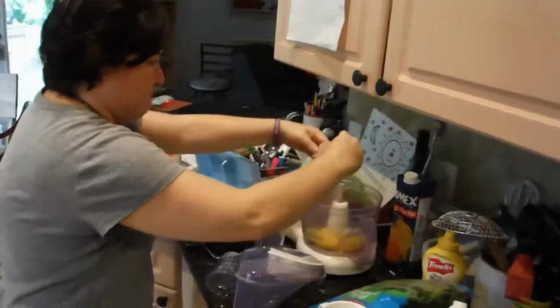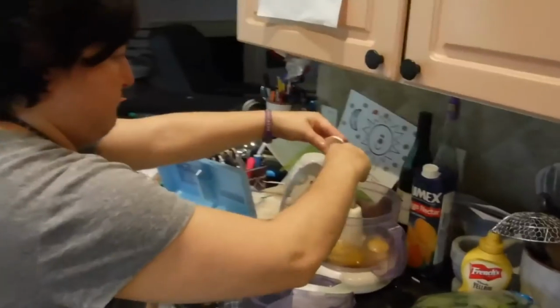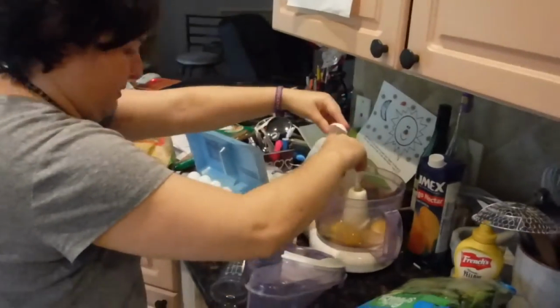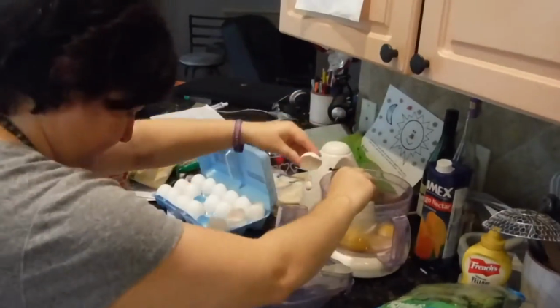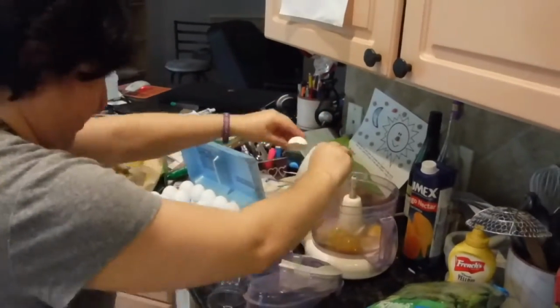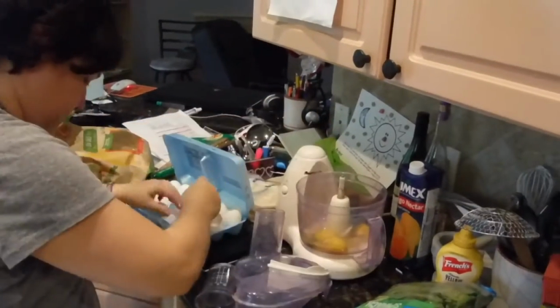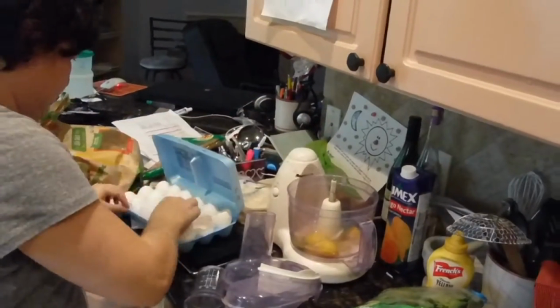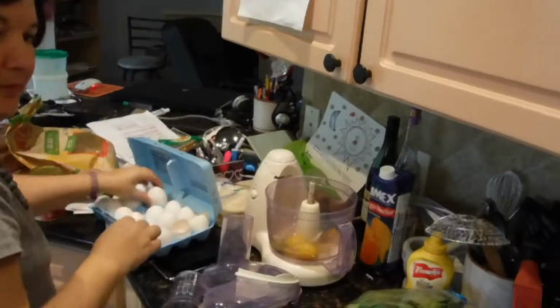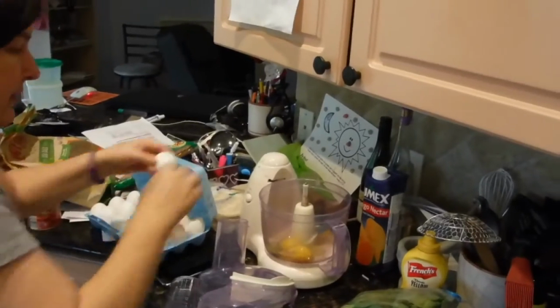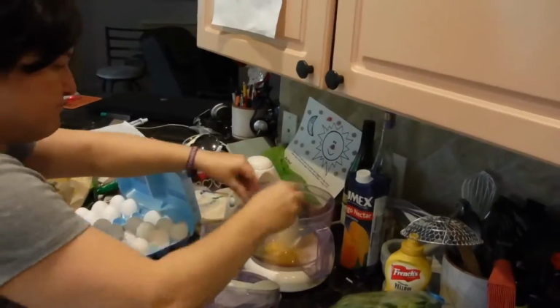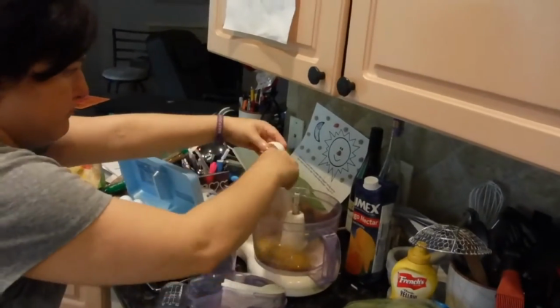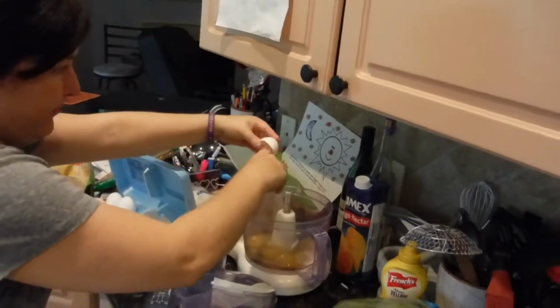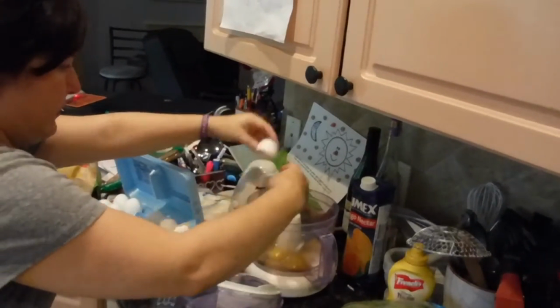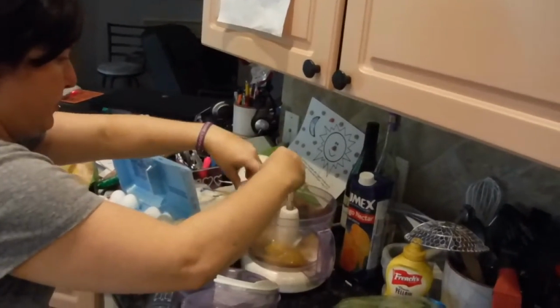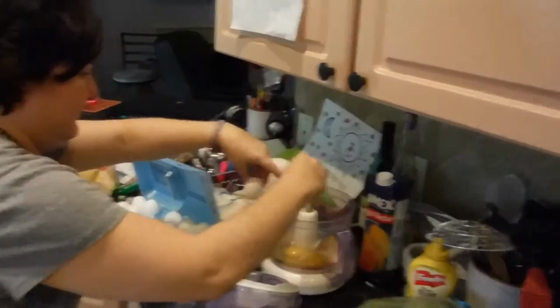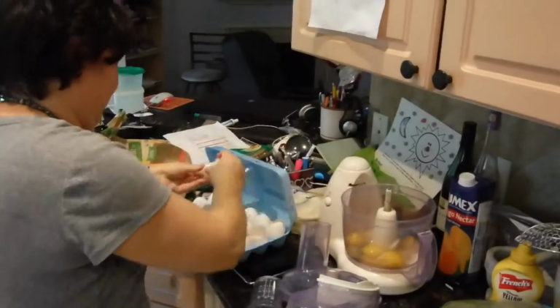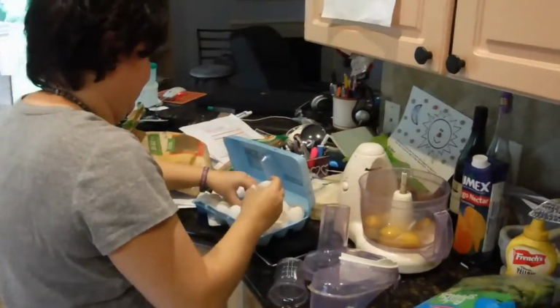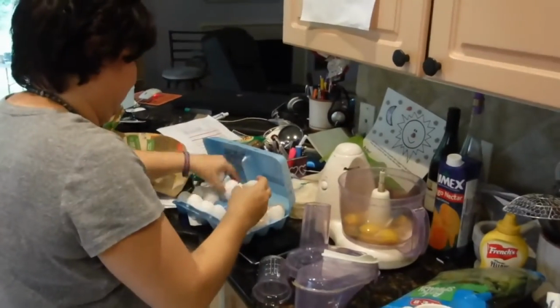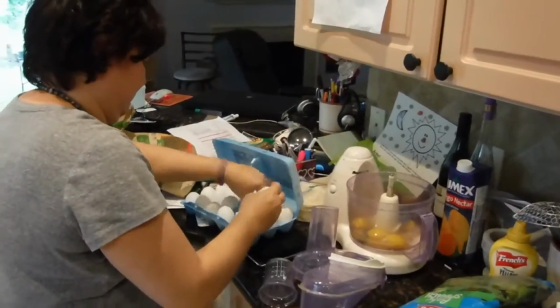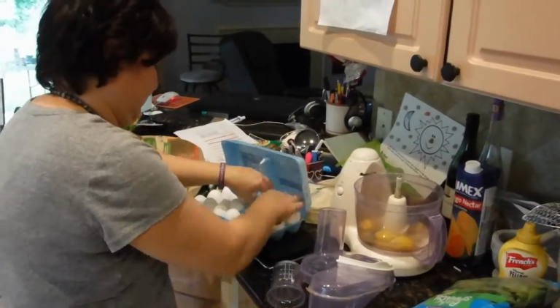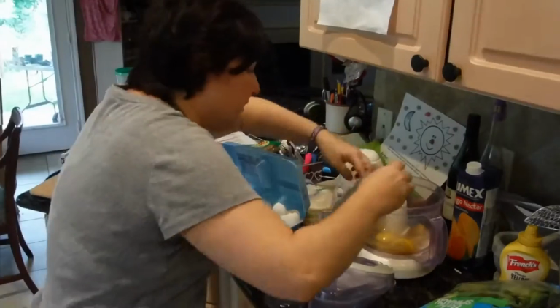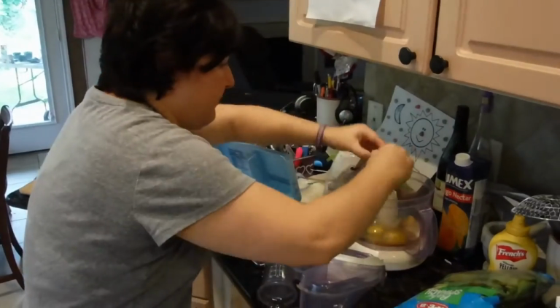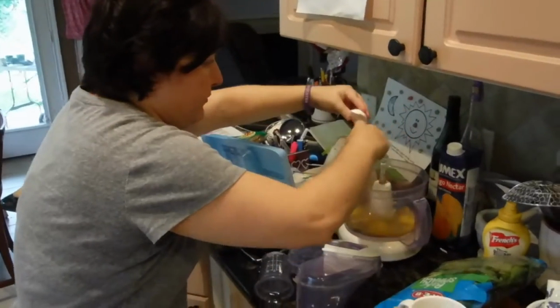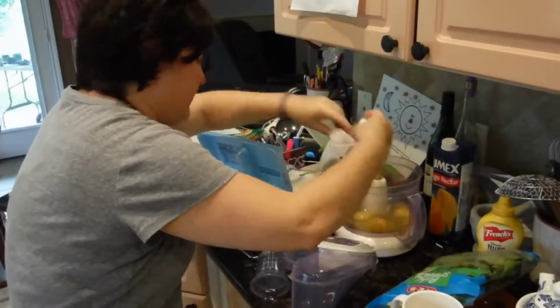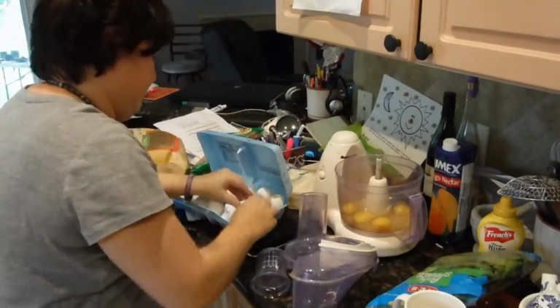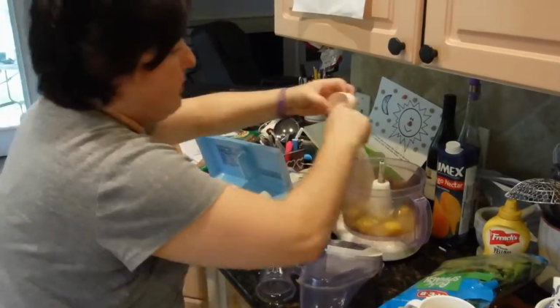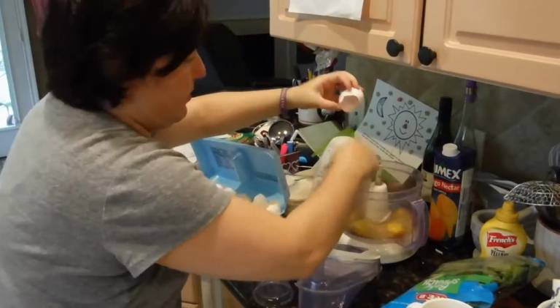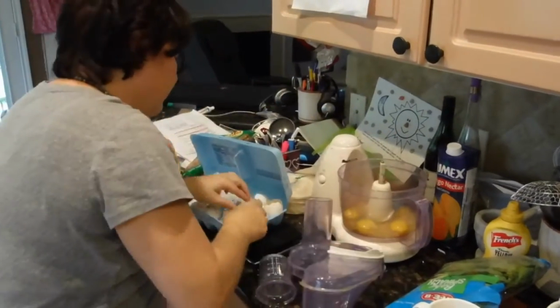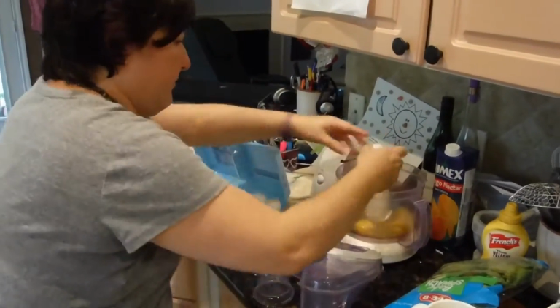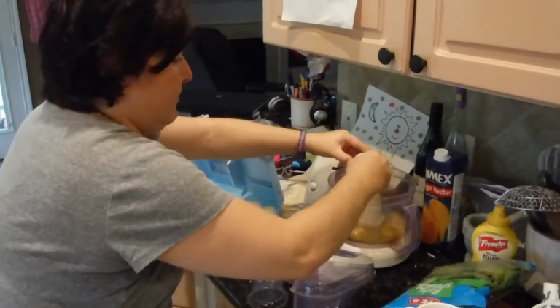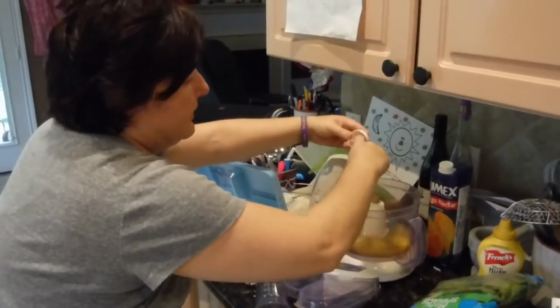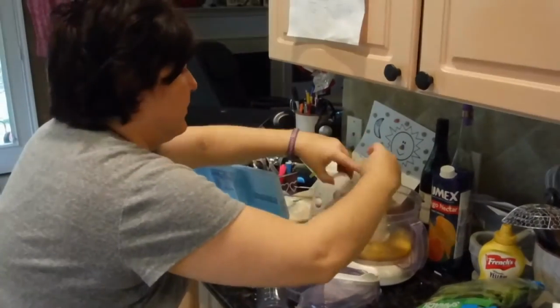We've got two adults and a child to feed, so we're going to put in six eggs.